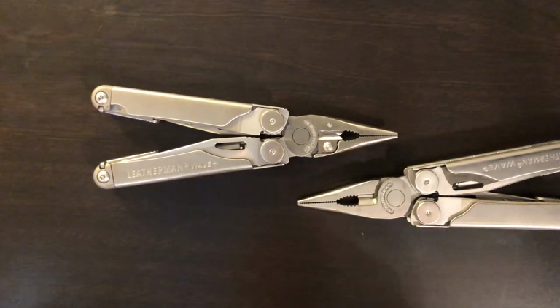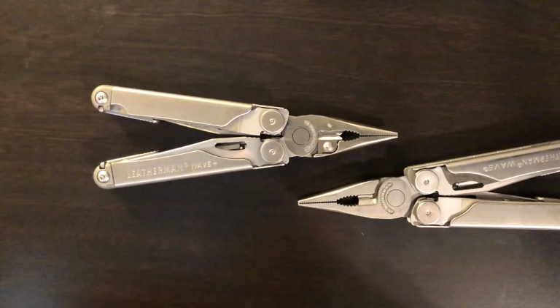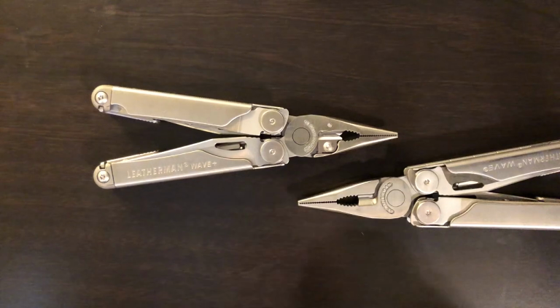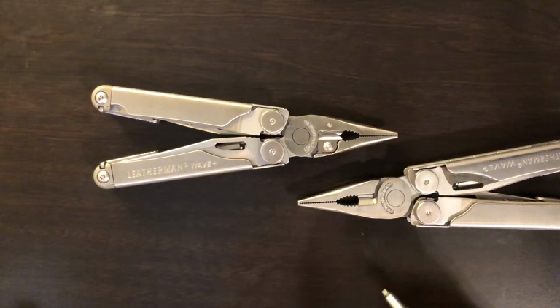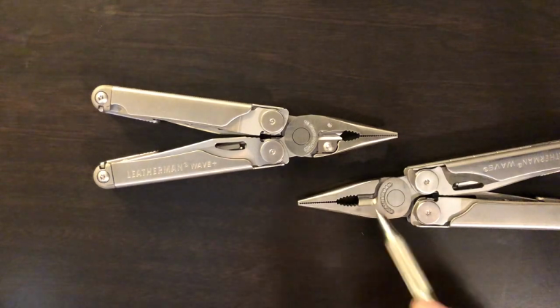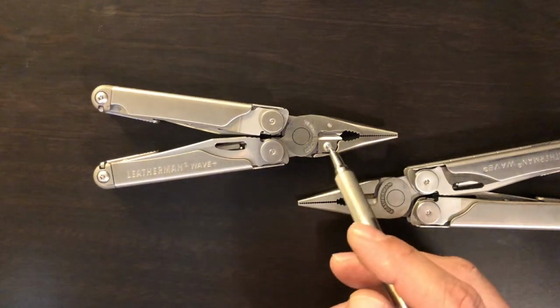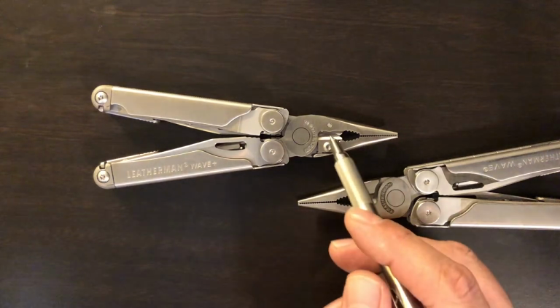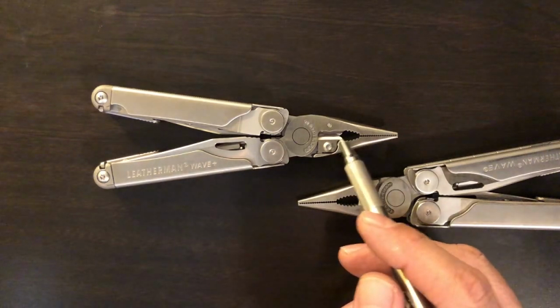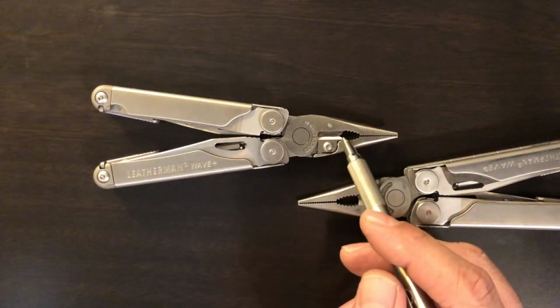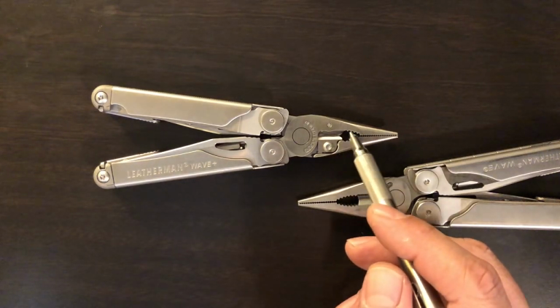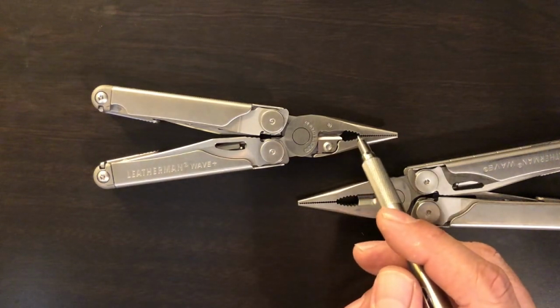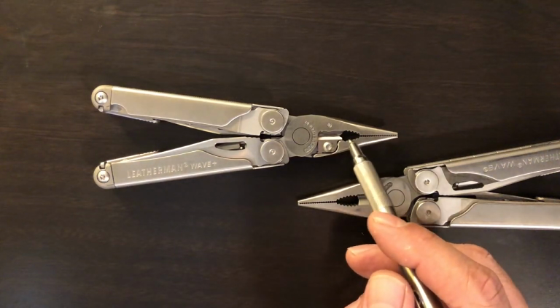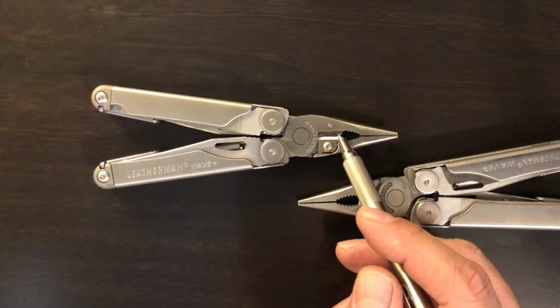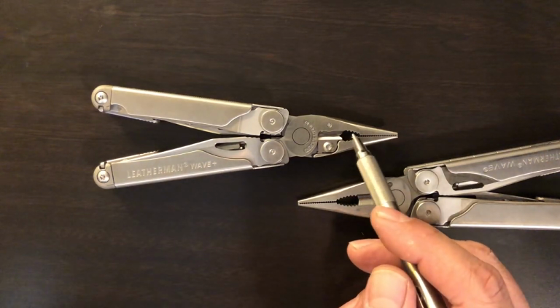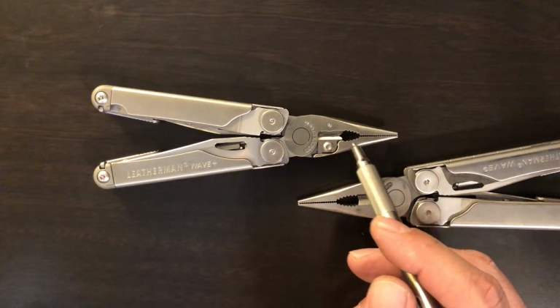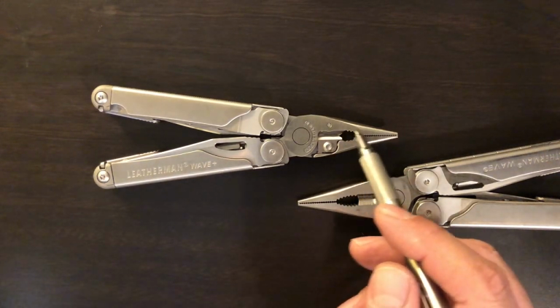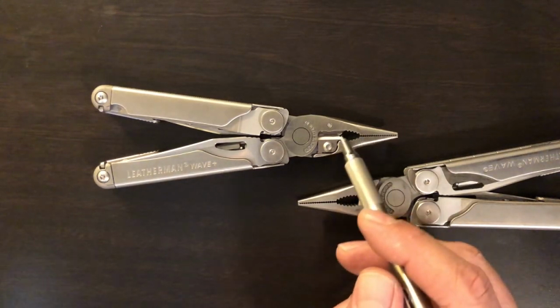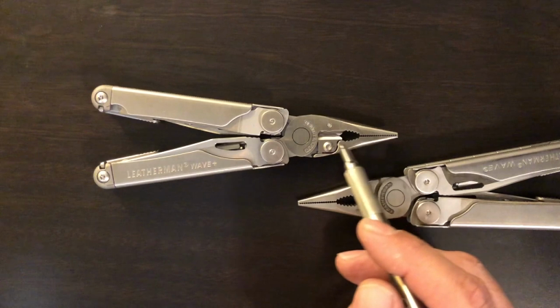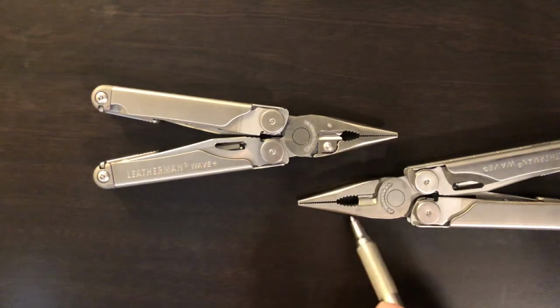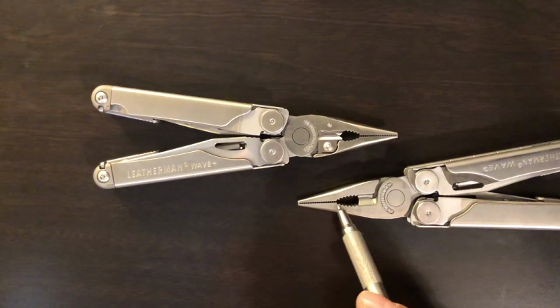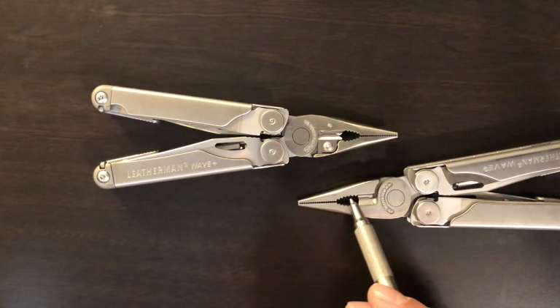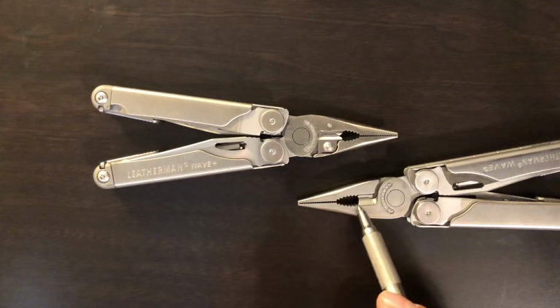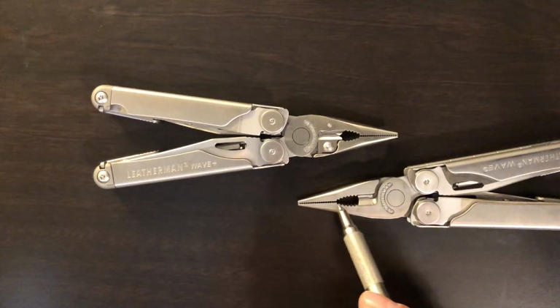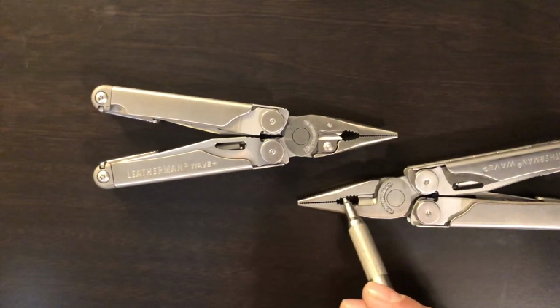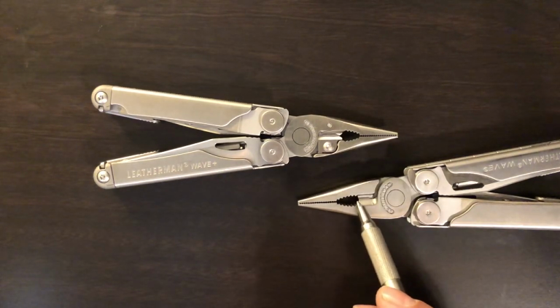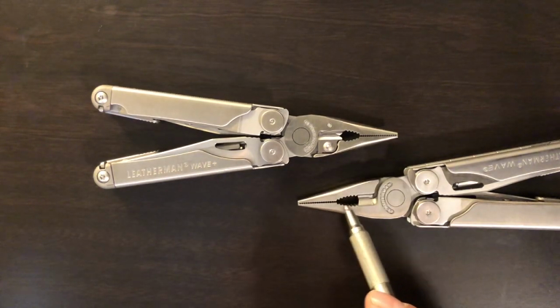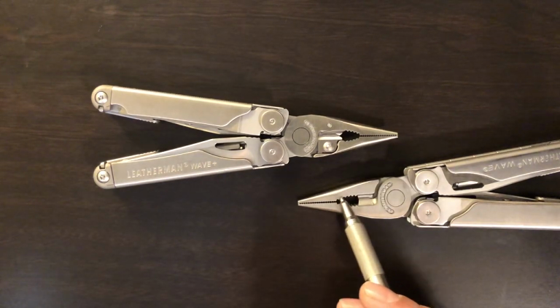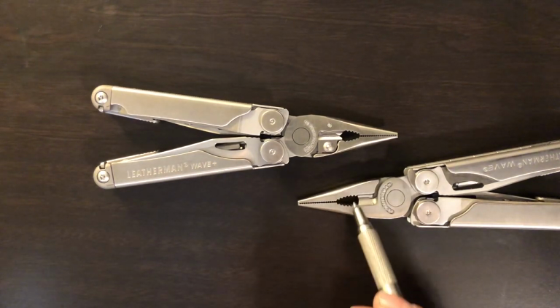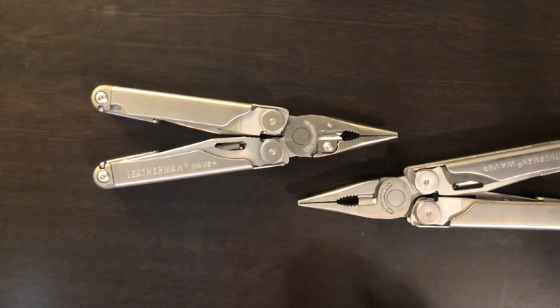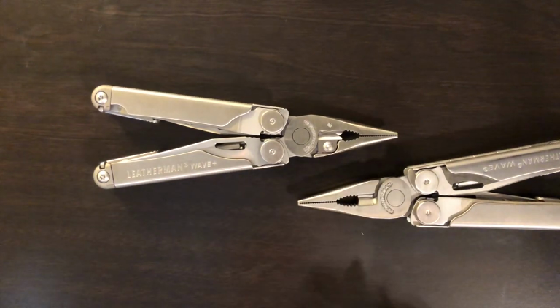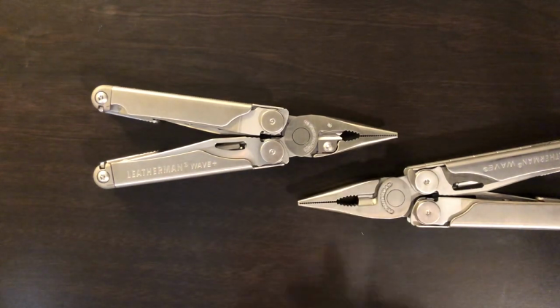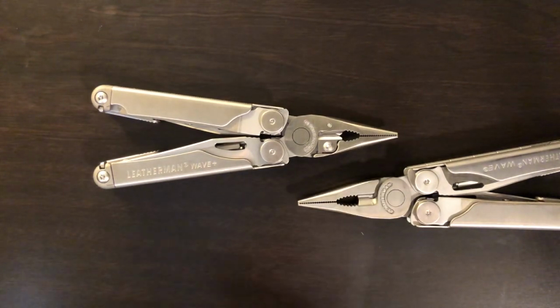The second thing I've noted is that because of those cutters you lose some of the area in your main pliers. So the main plier area in the second generation Wave is actually a little bit bigger.